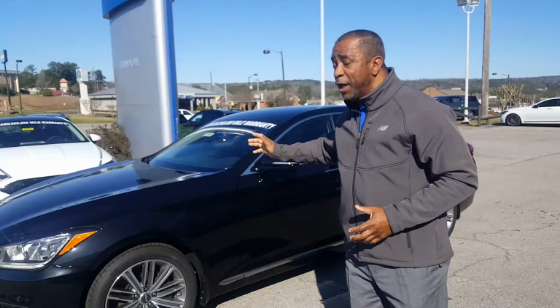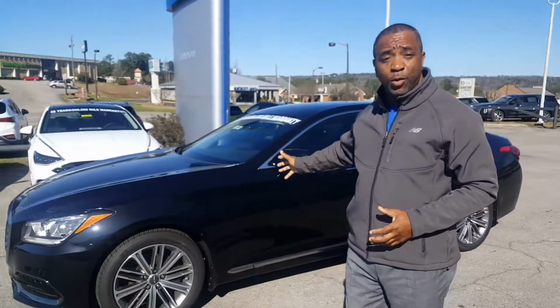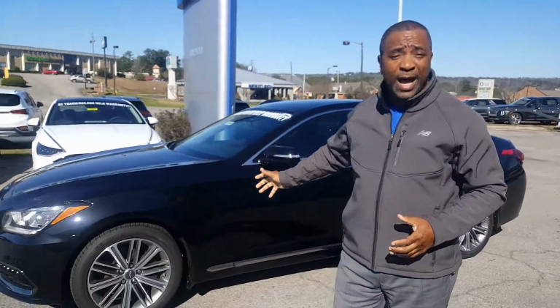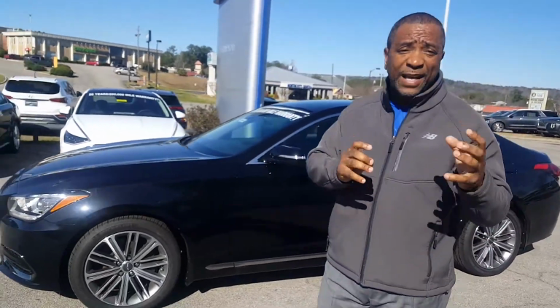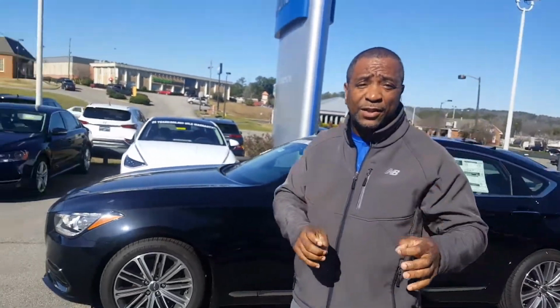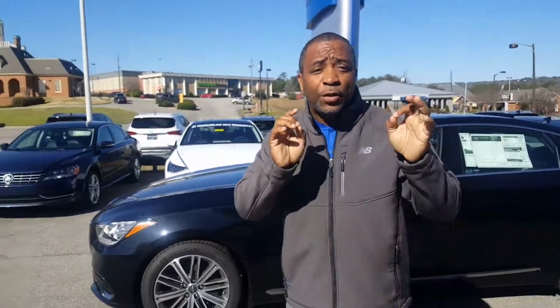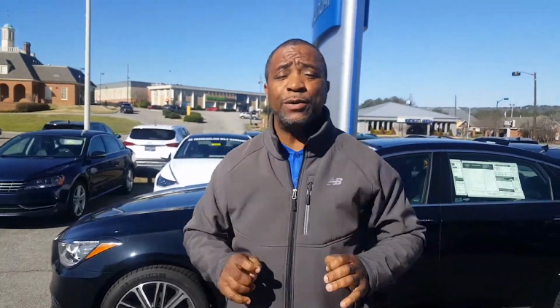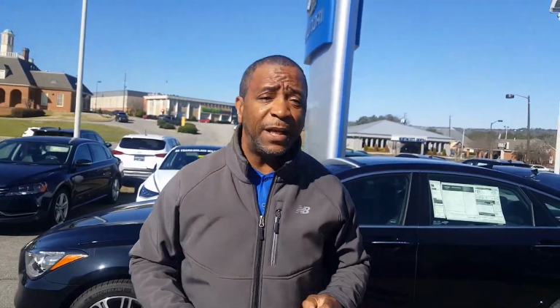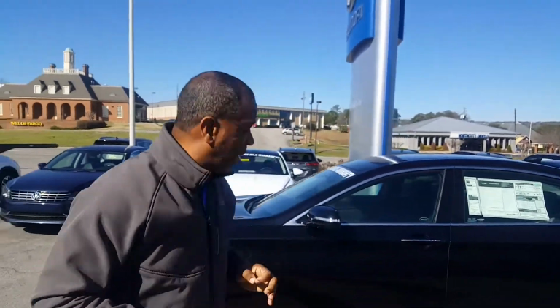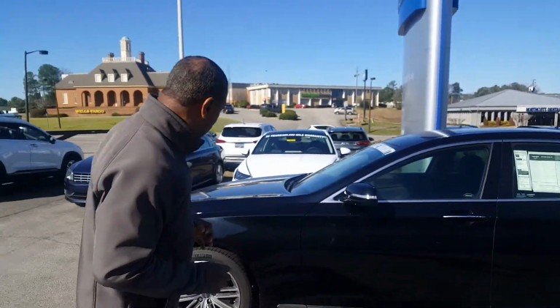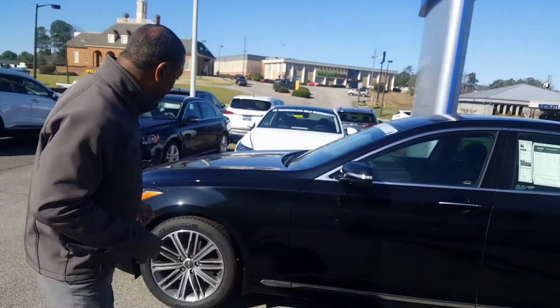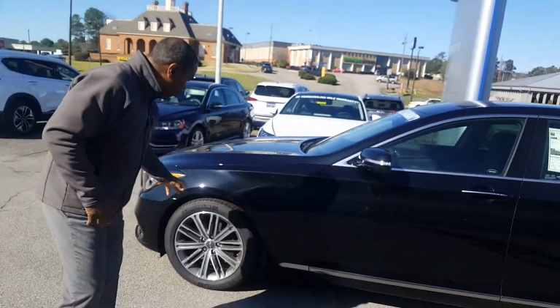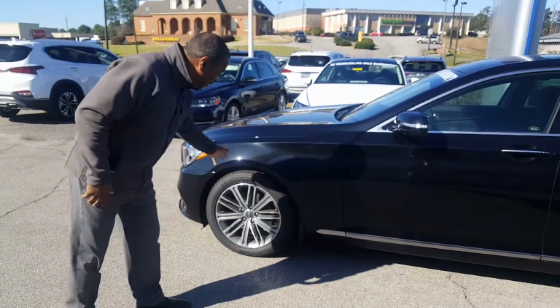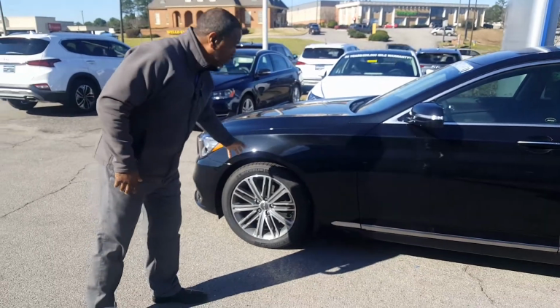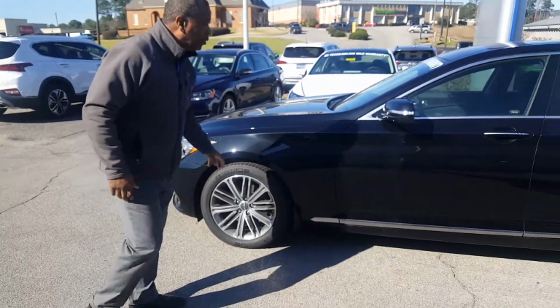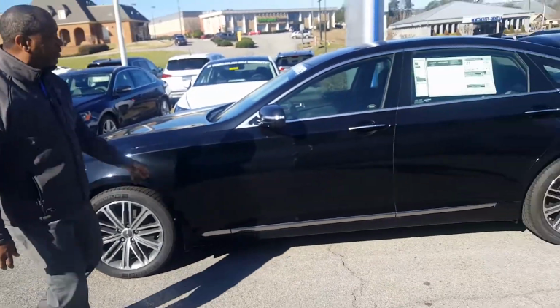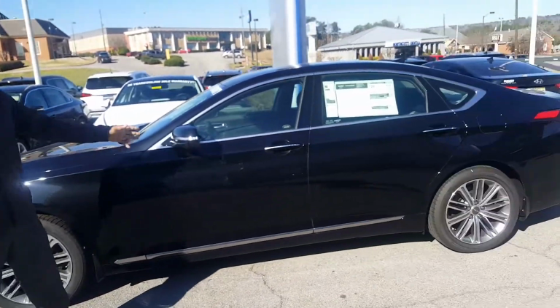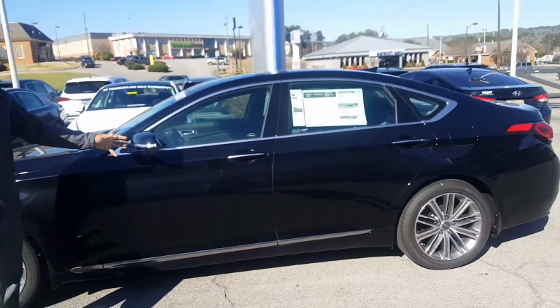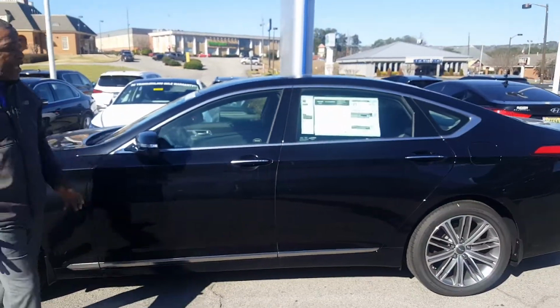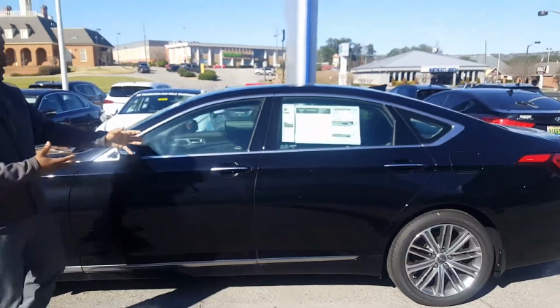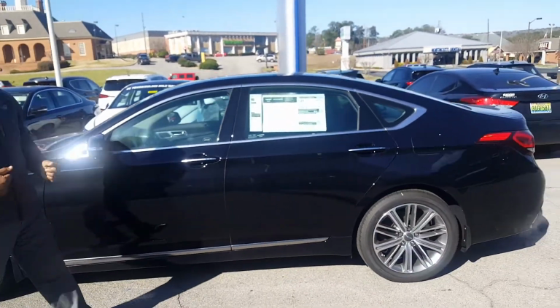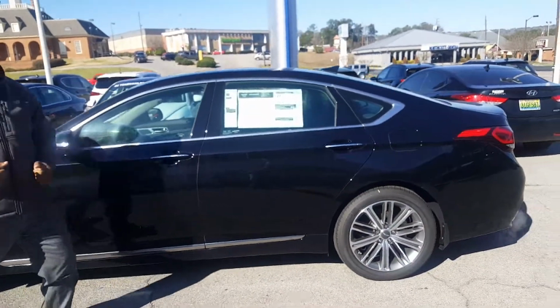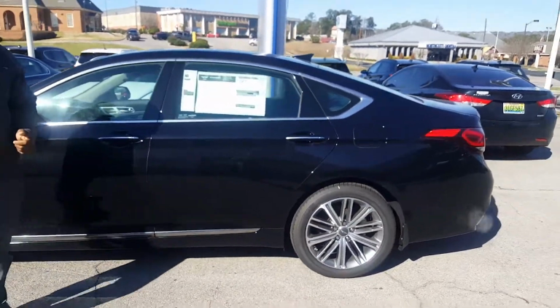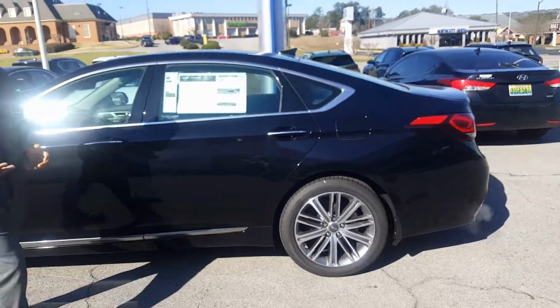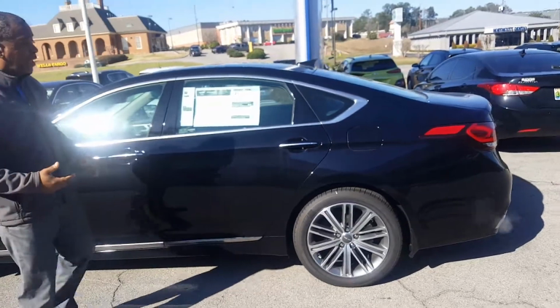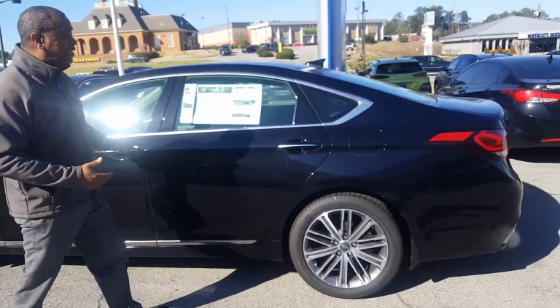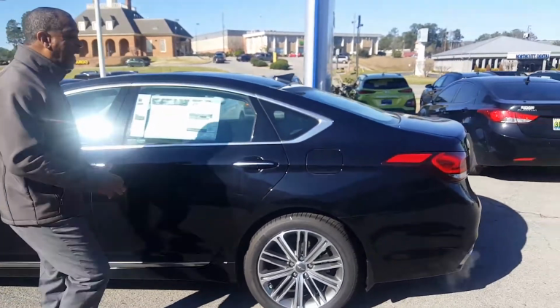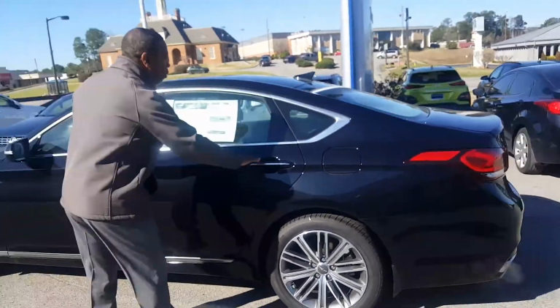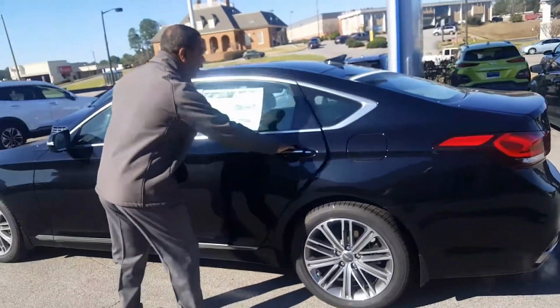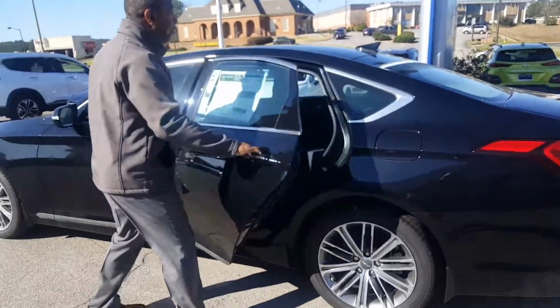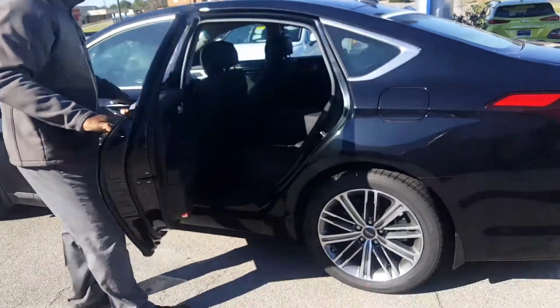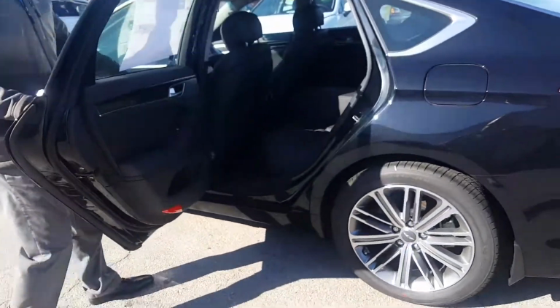It's a rear-wheel drive V6, 318 horsepower, equipped with 18-inch aluminum wheels and flashers on the outside. It does come with the proximity spark key. This is black on black with black leather interior.